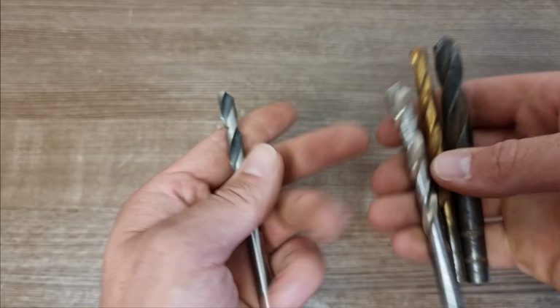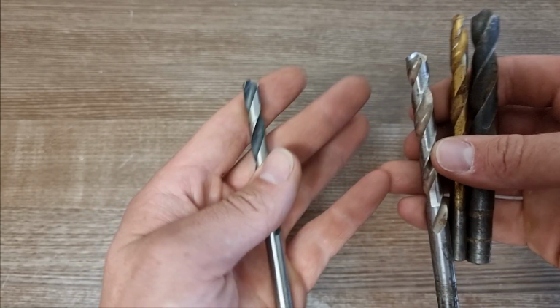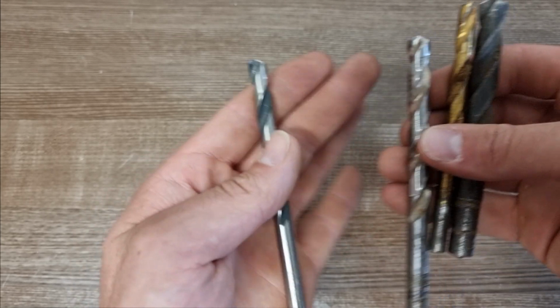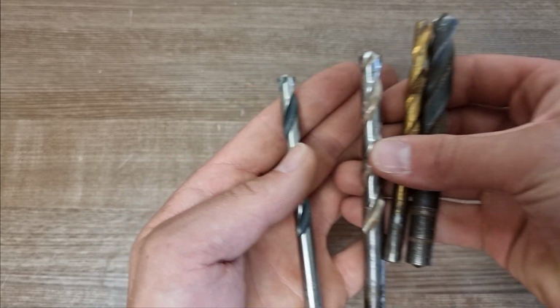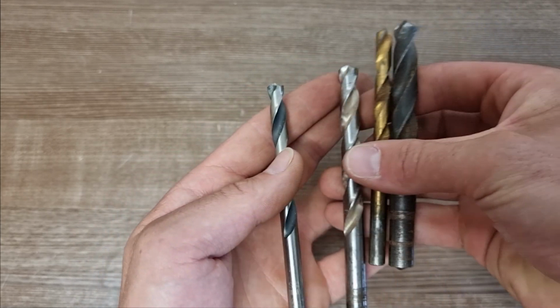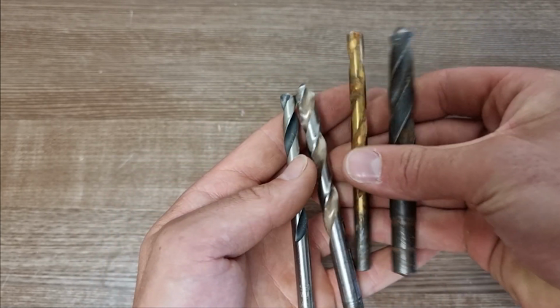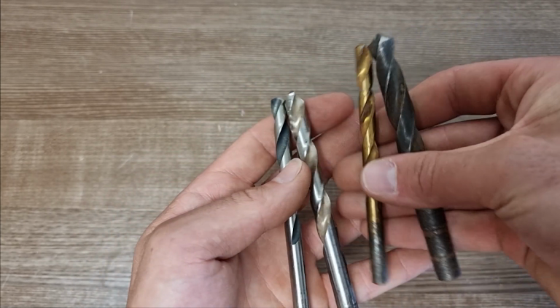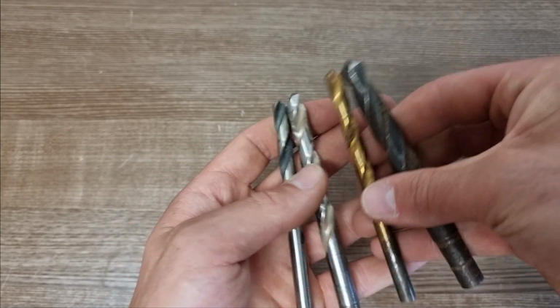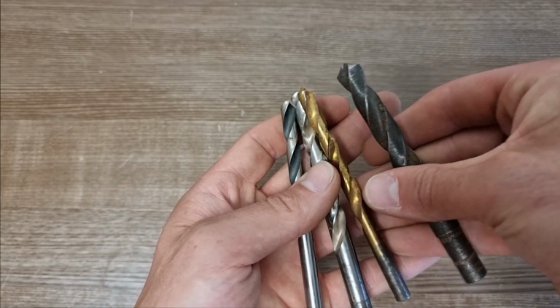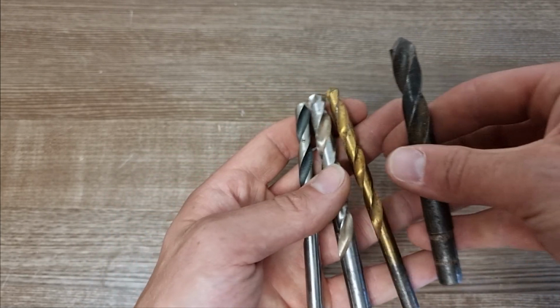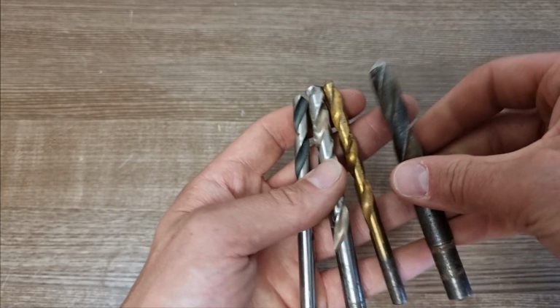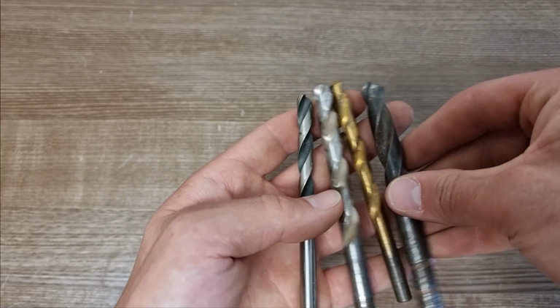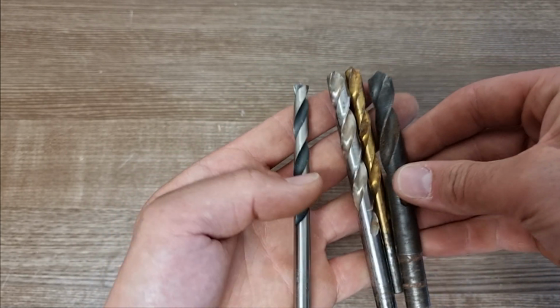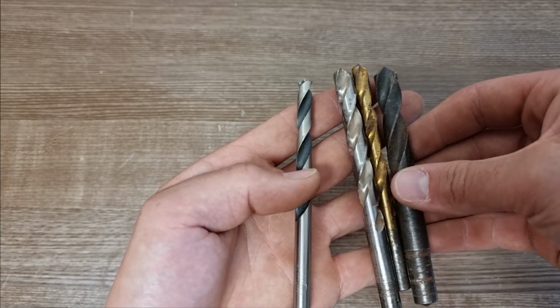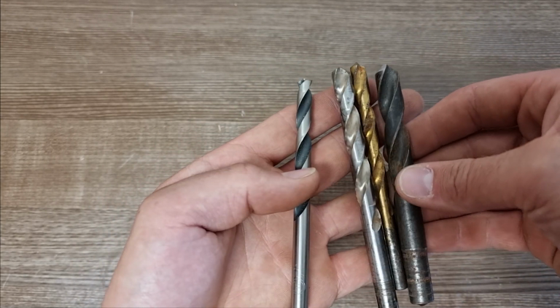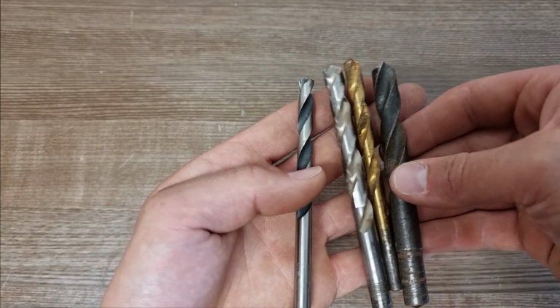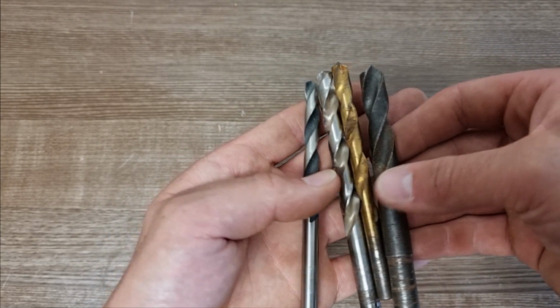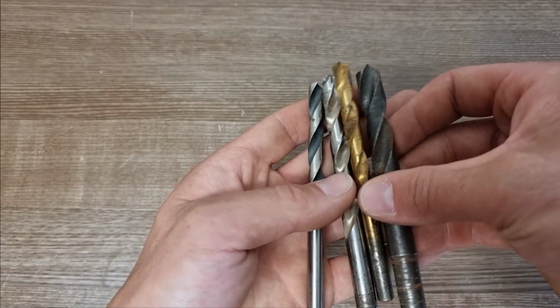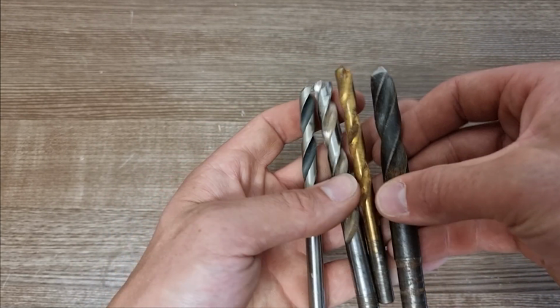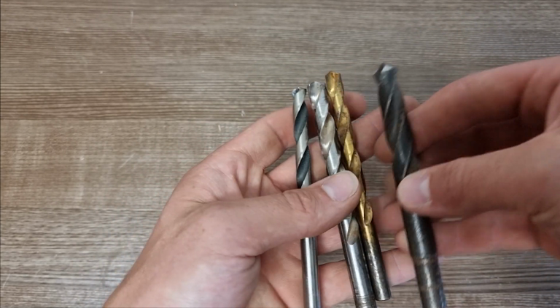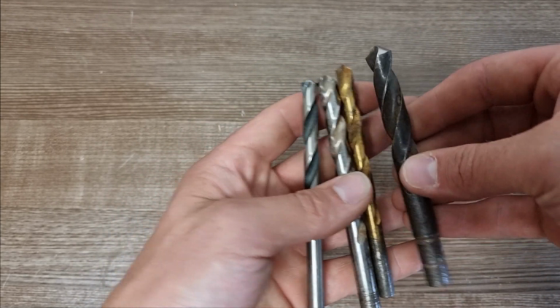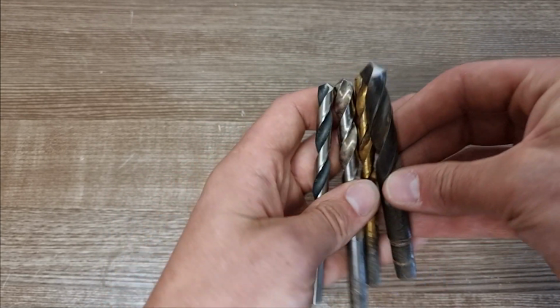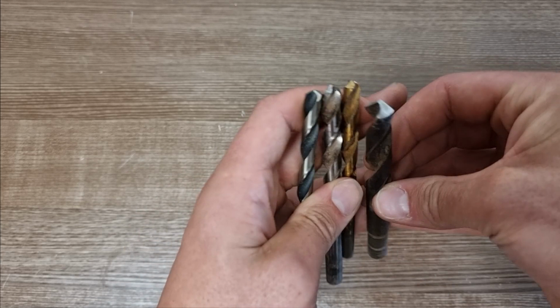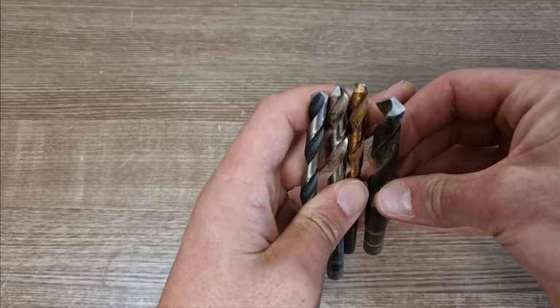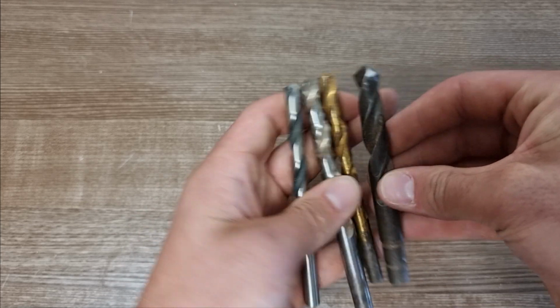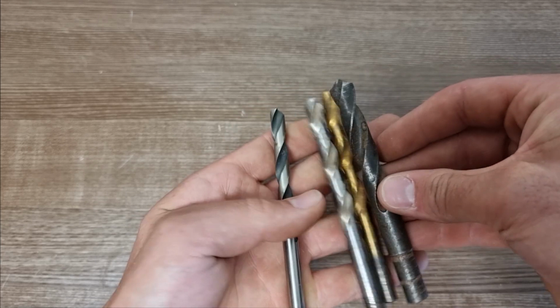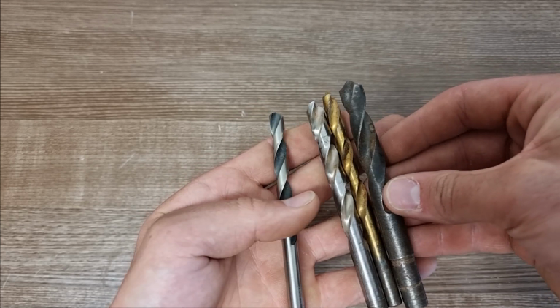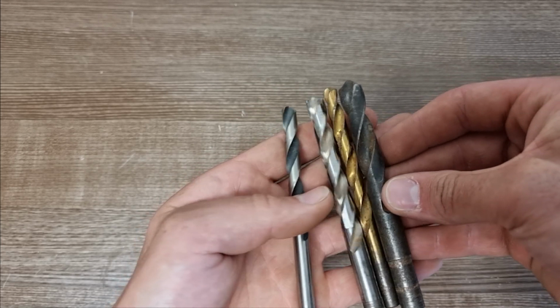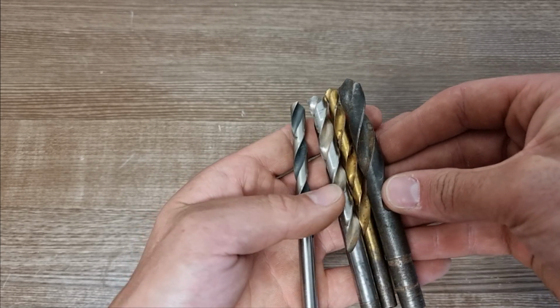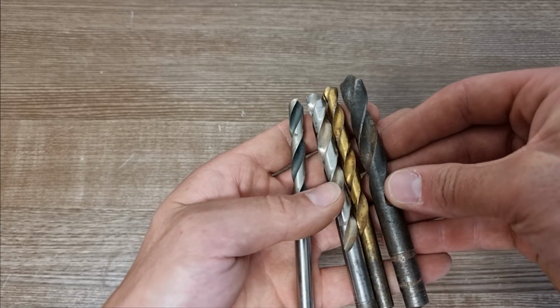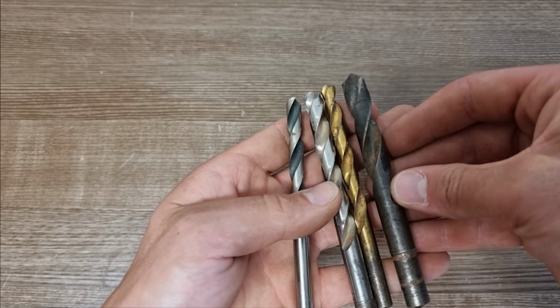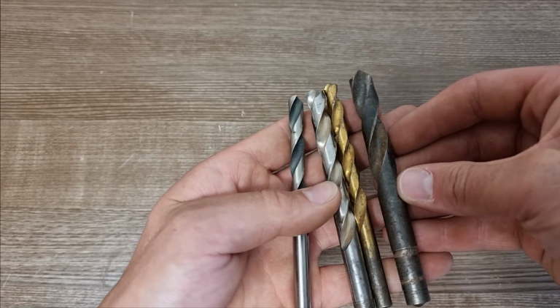So all these drill bits can be used on metal. They all look slightly different, but at the core of them is HSS steel.